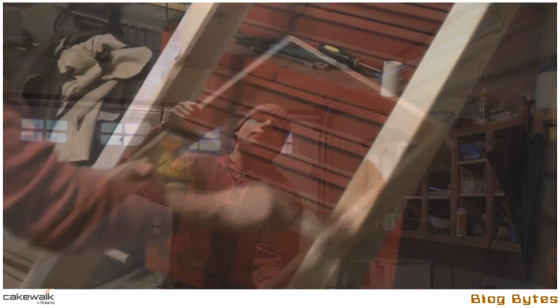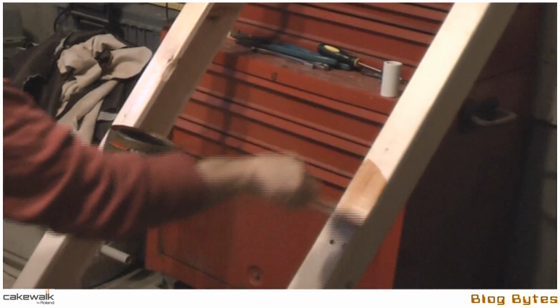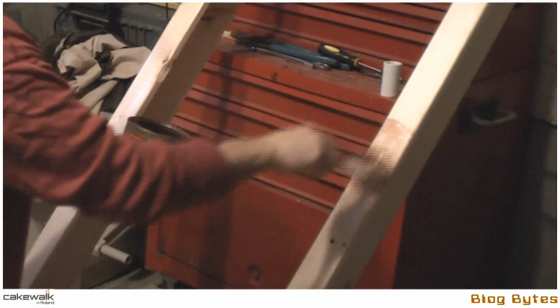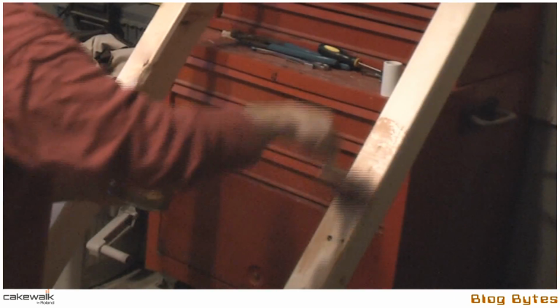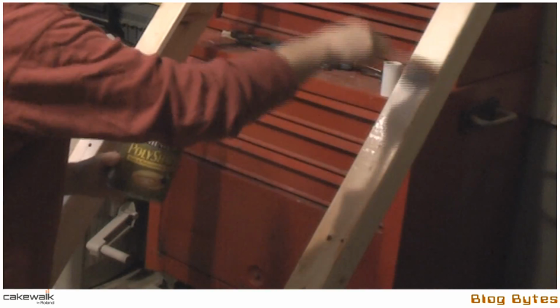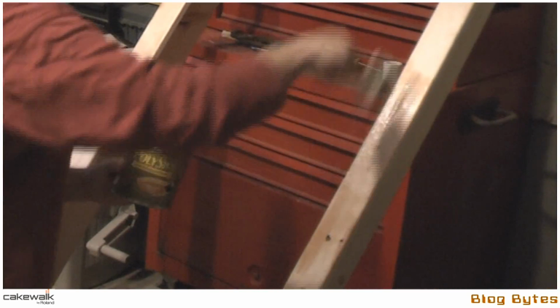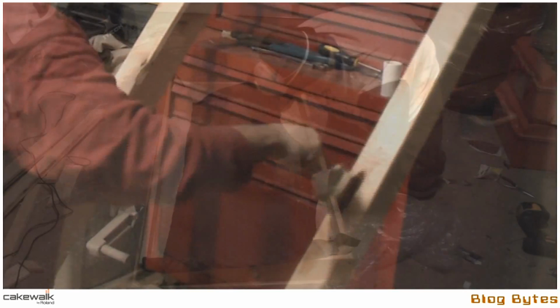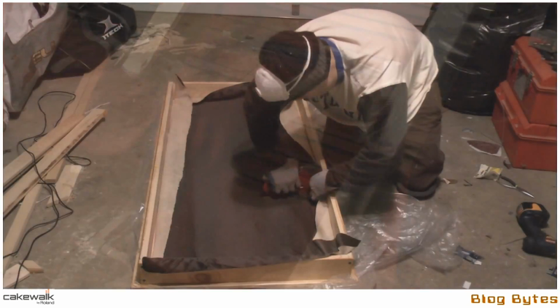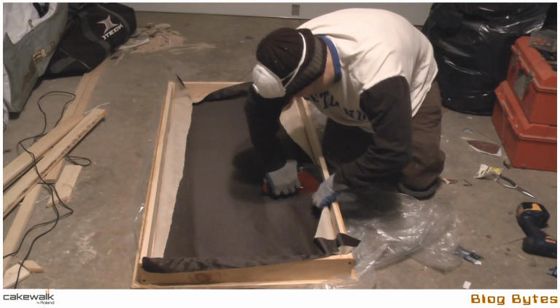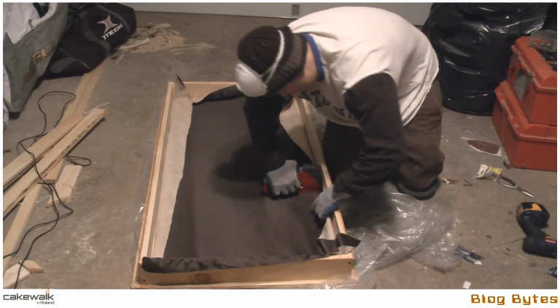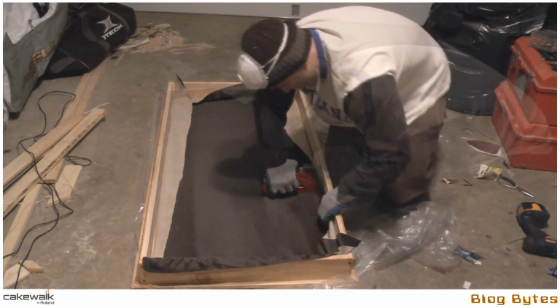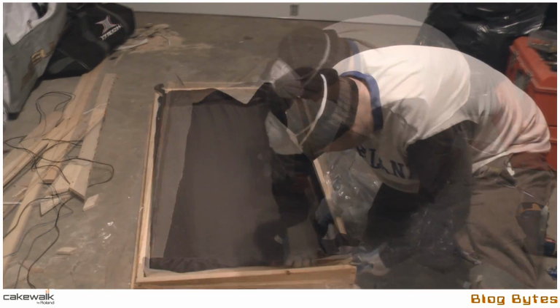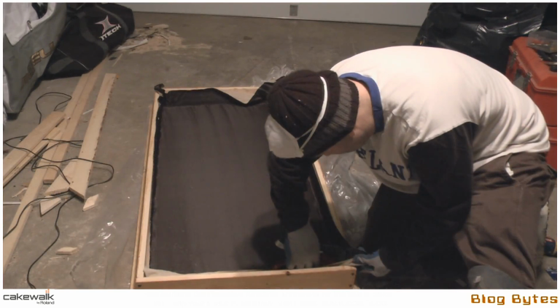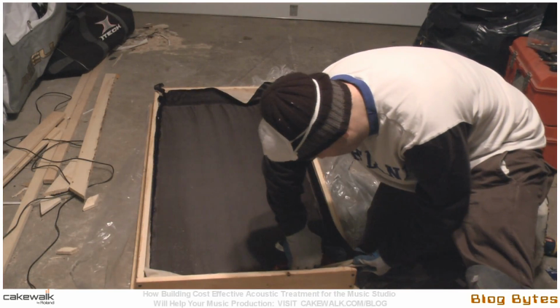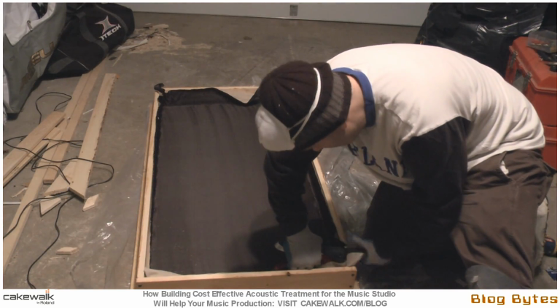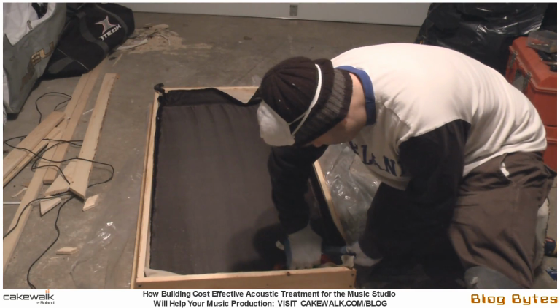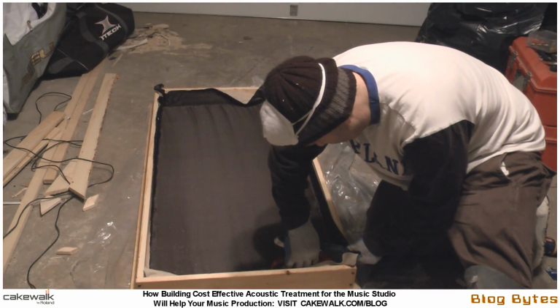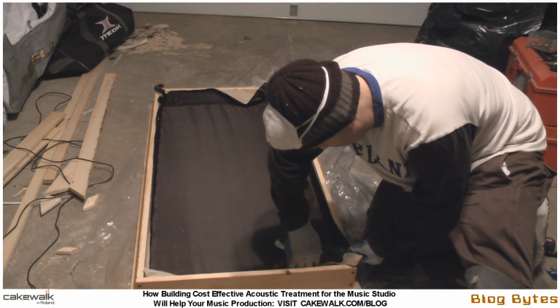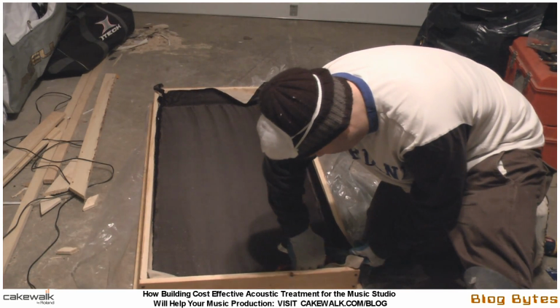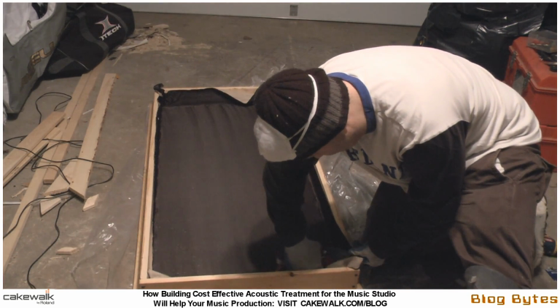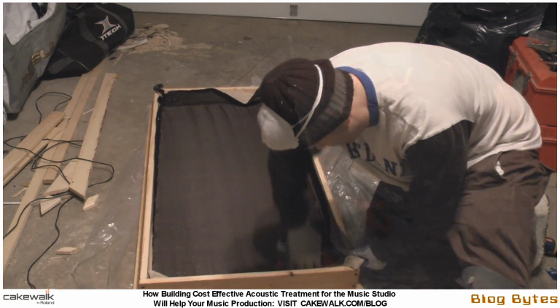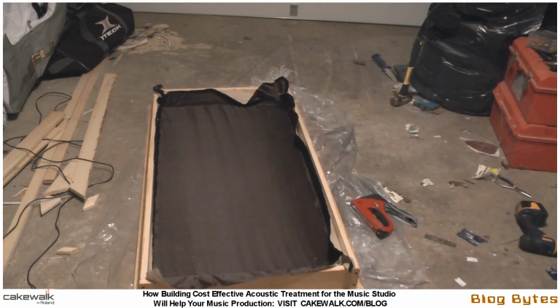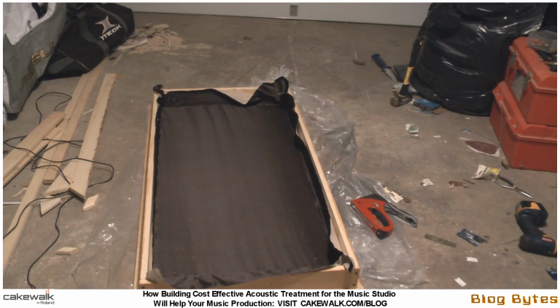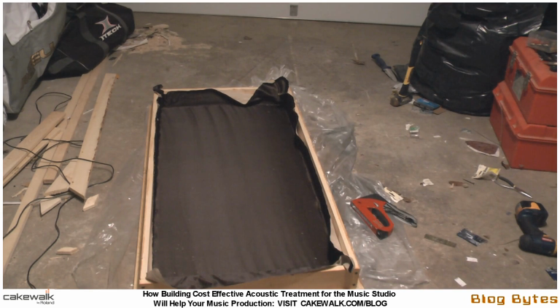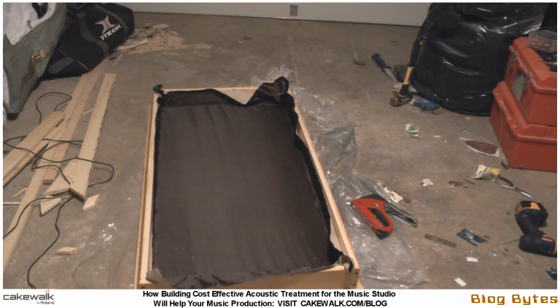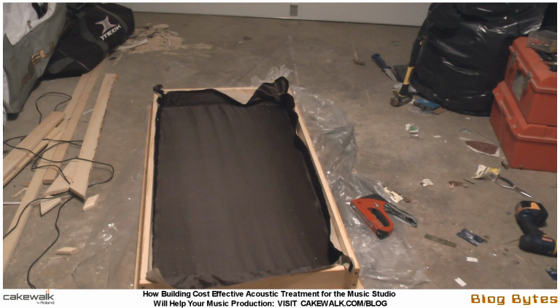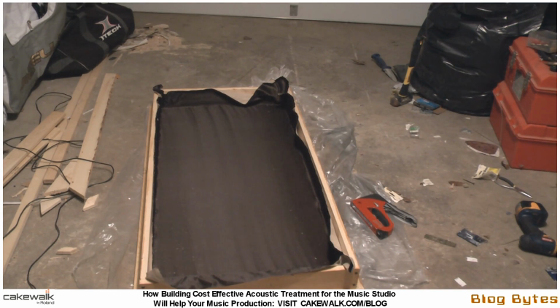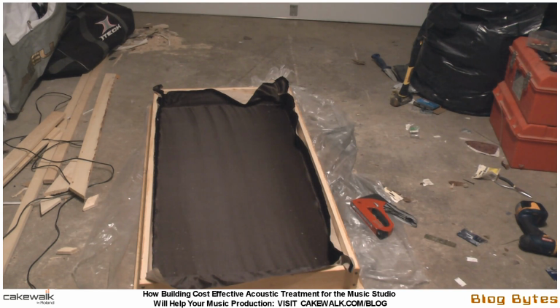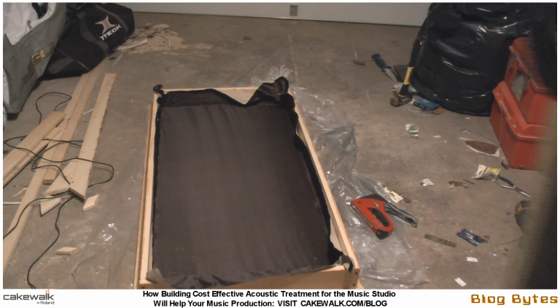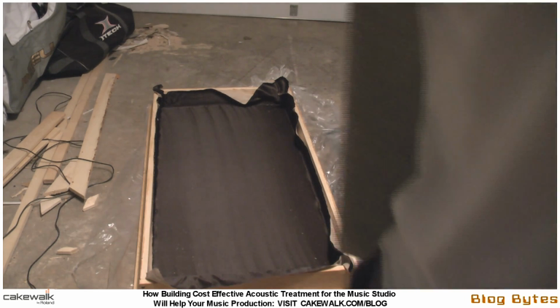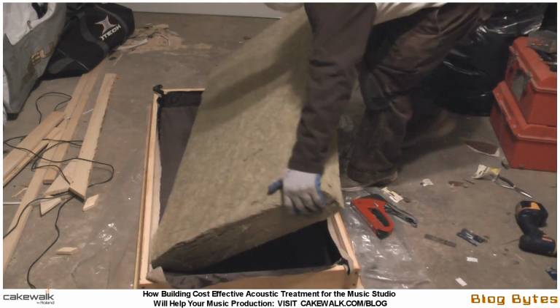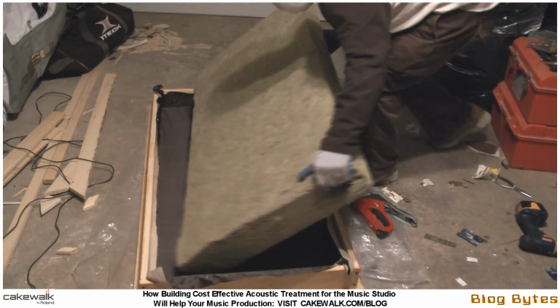Then I just stained and polyurethaned the outside of it to make it look a little better. I used an all-in-one poly and stain. Here I am stapling in the fabric that I bought online.